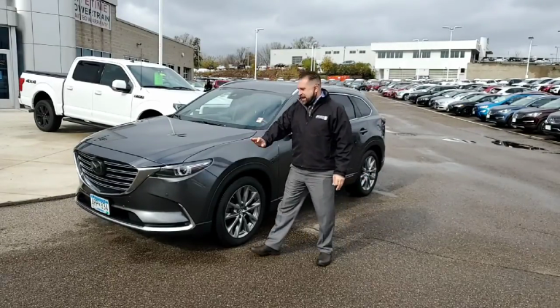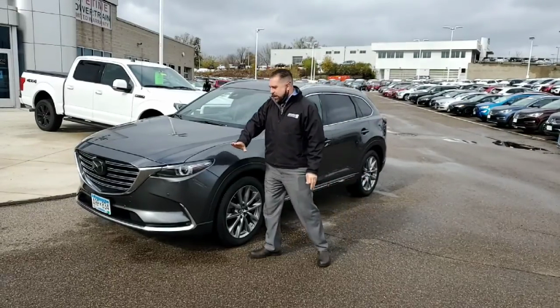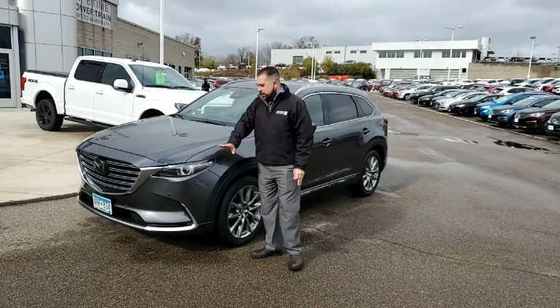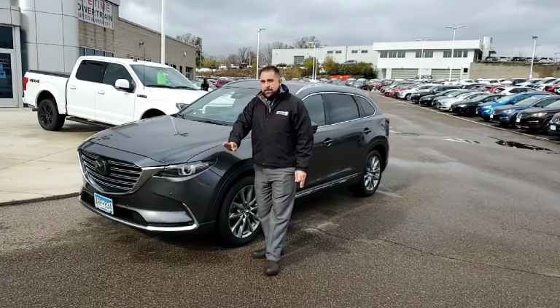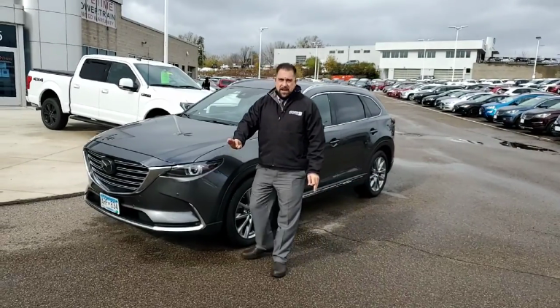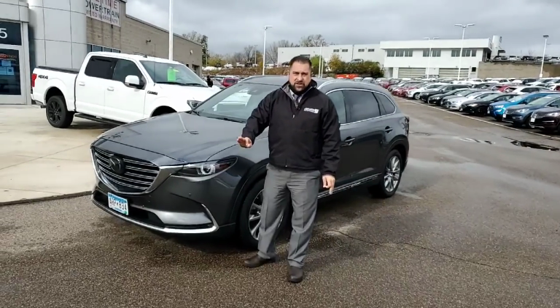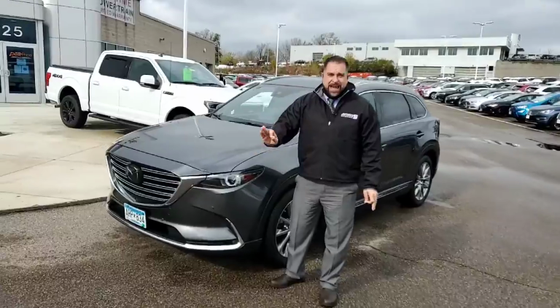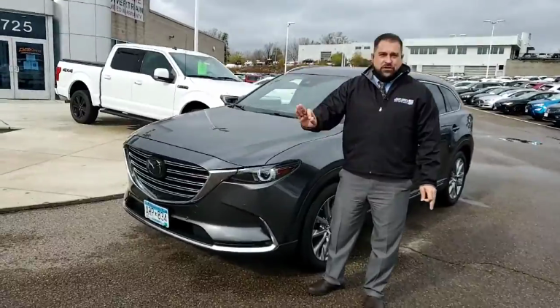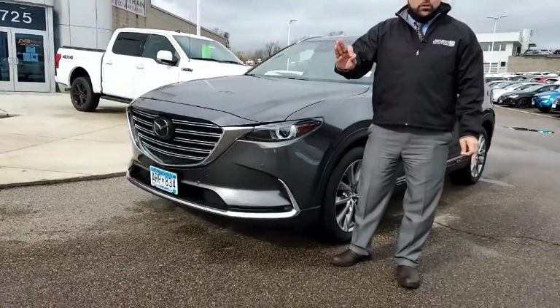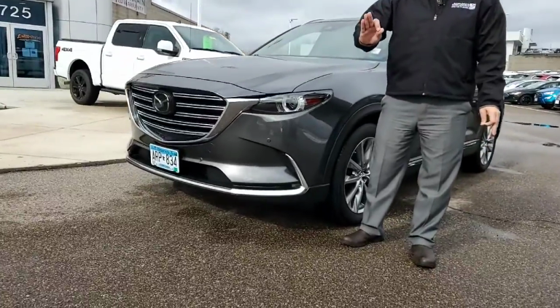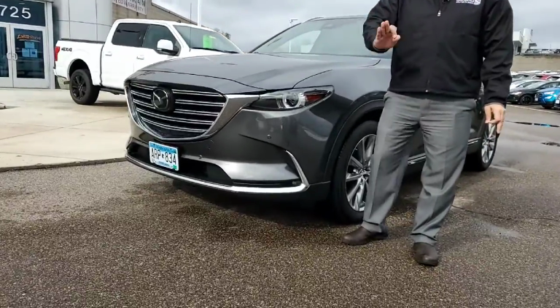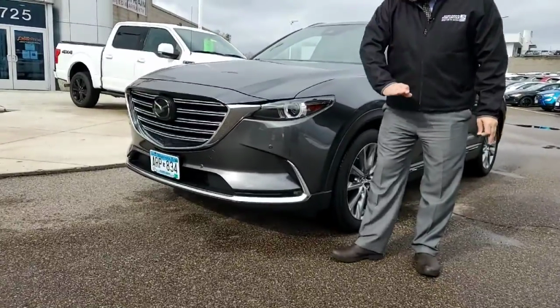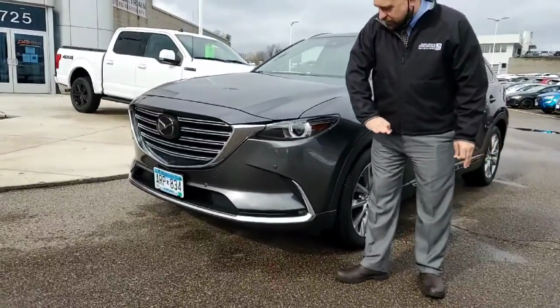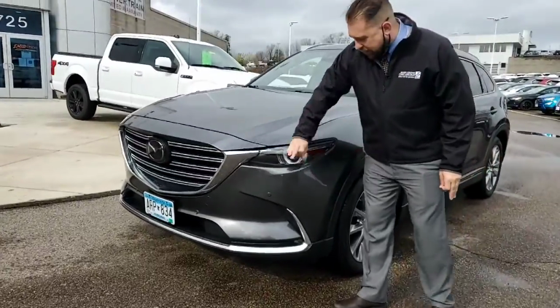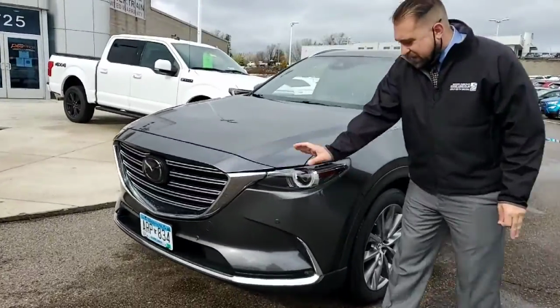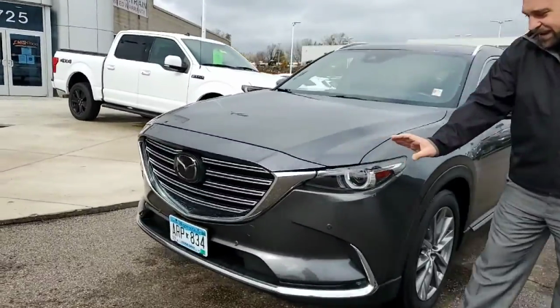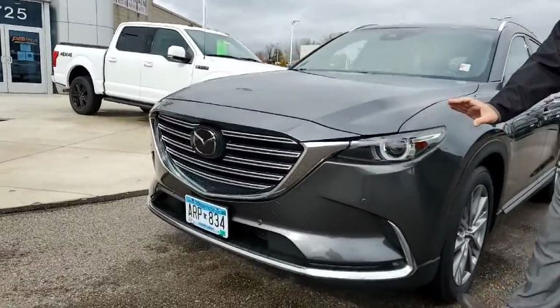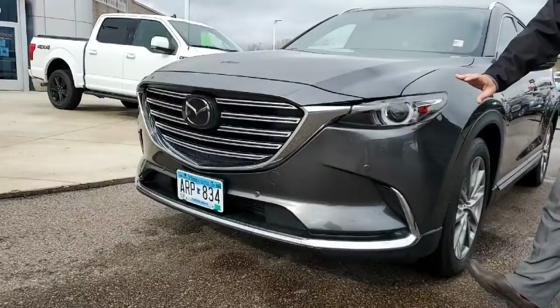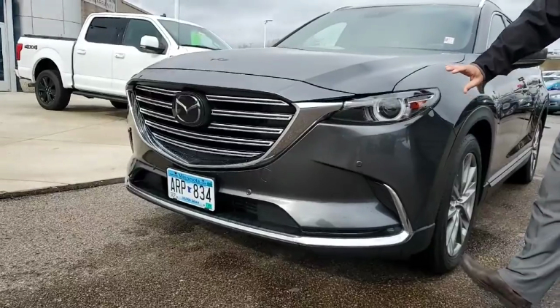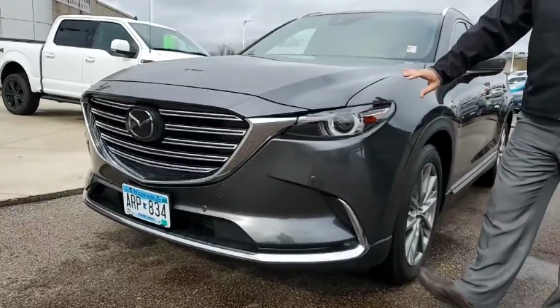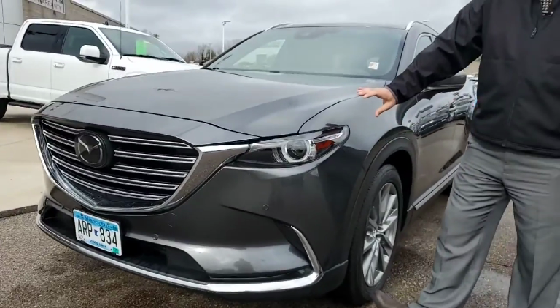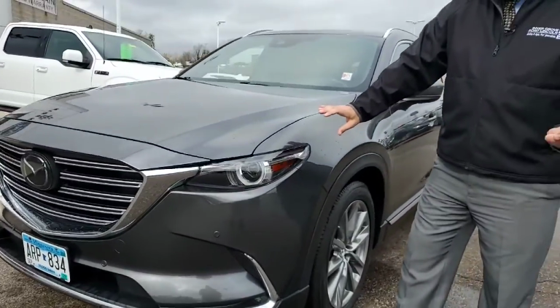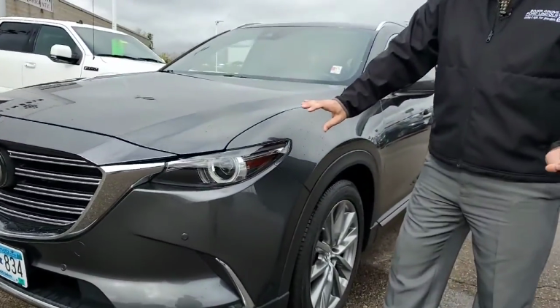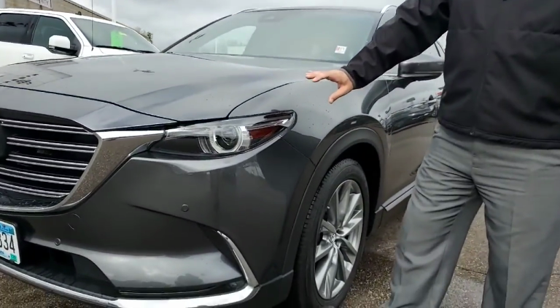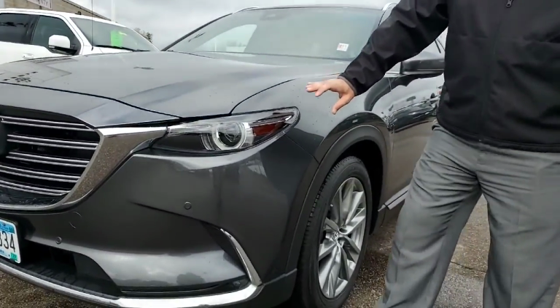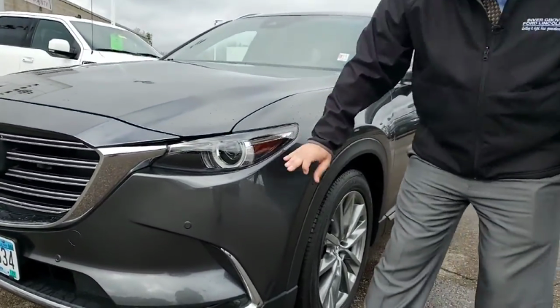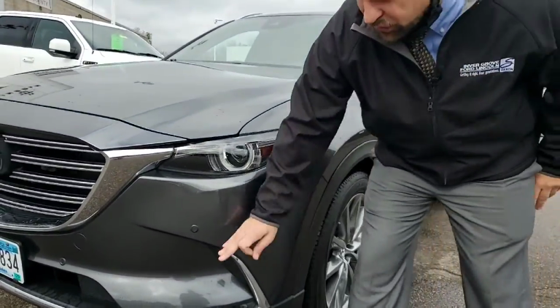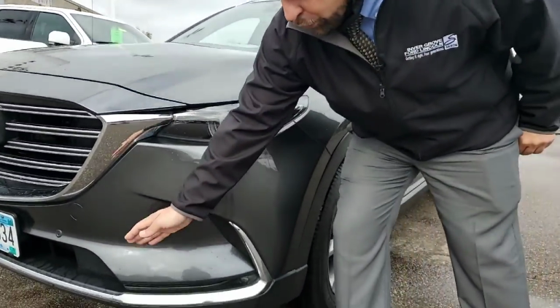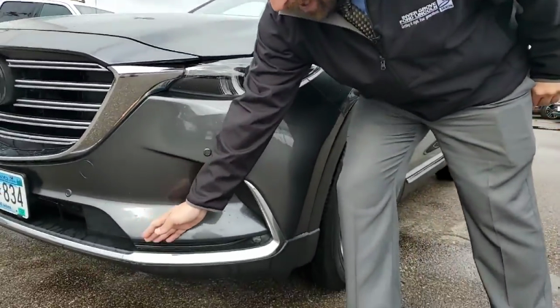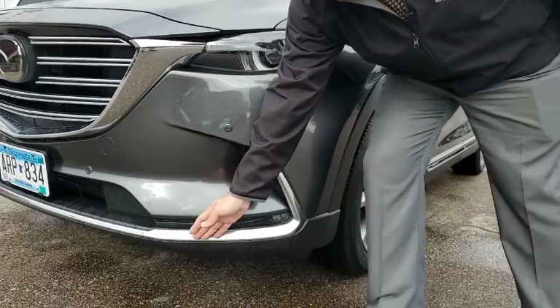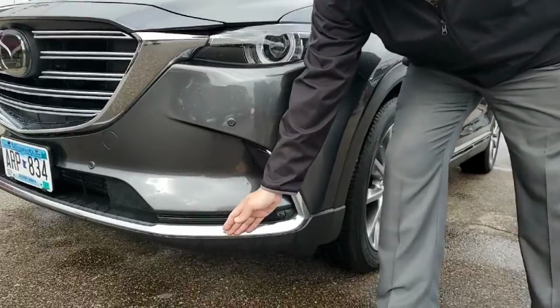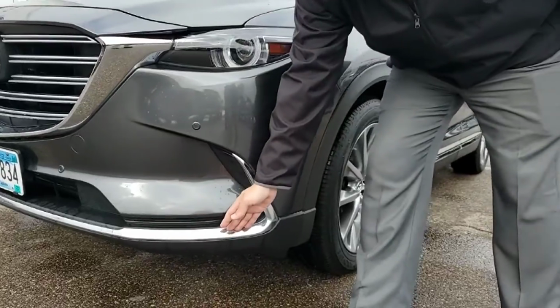It is gray in color and the body of this thing is absolutely perfect. Take a look at the front — the headlights do wrap around giving it a very sporty, significant look with some chrome accents all the way on the bottom.